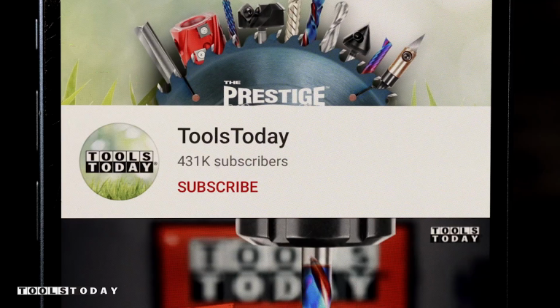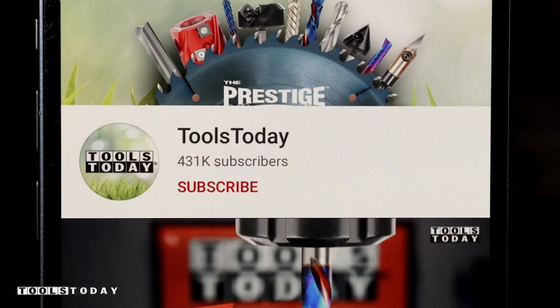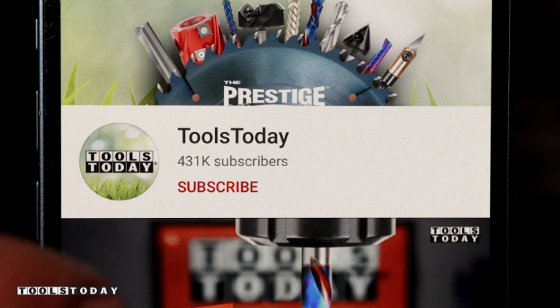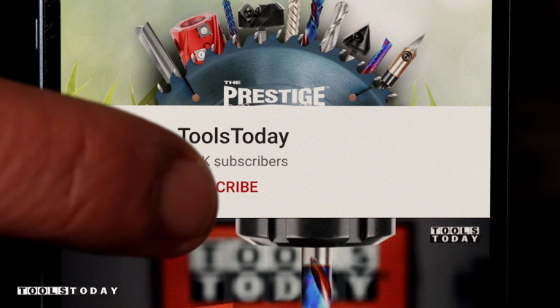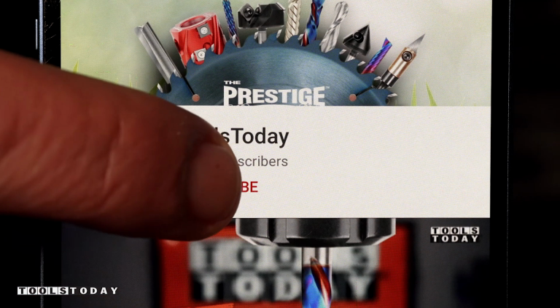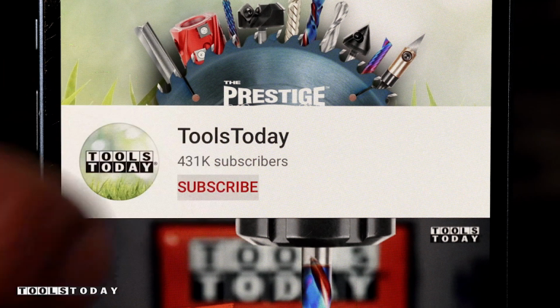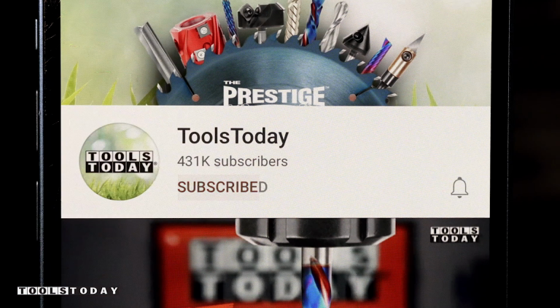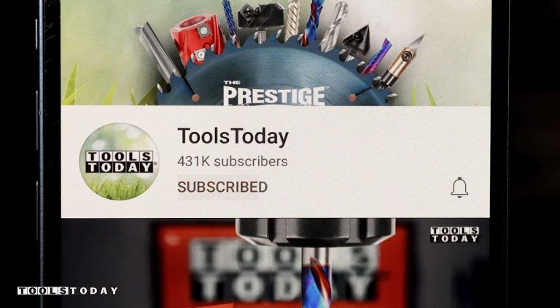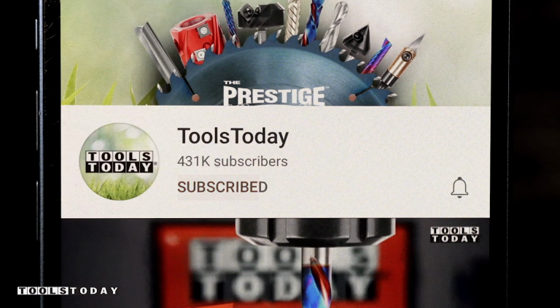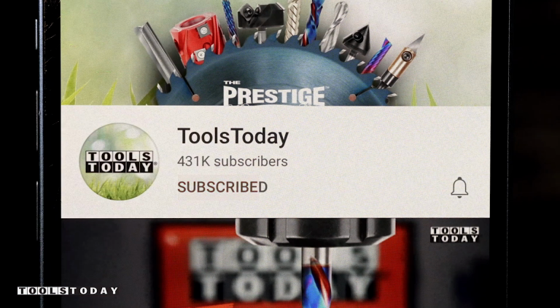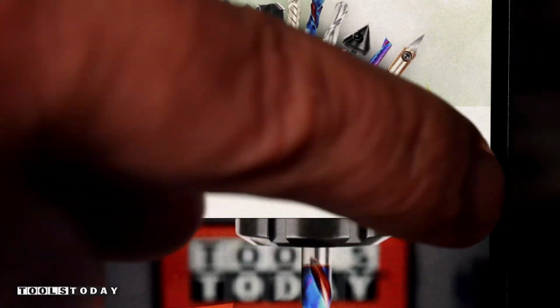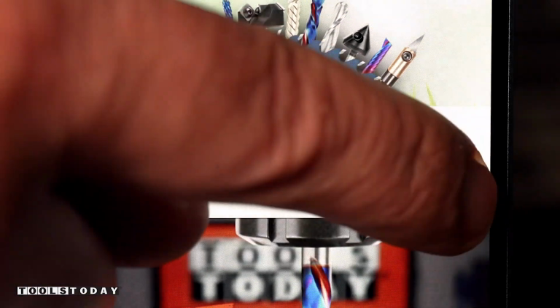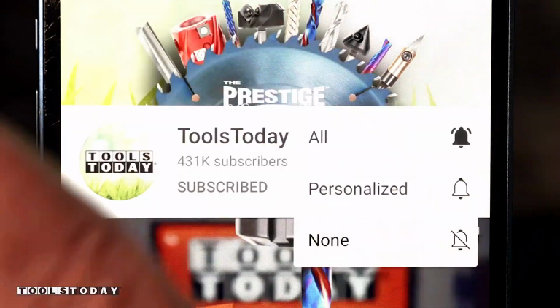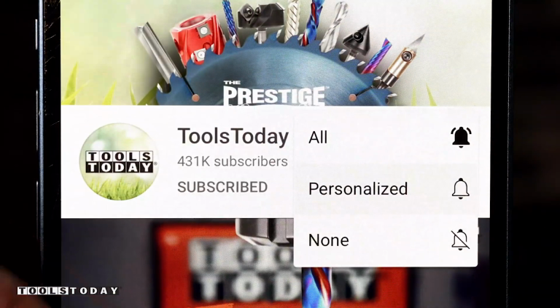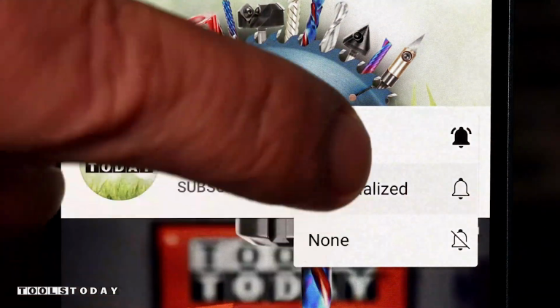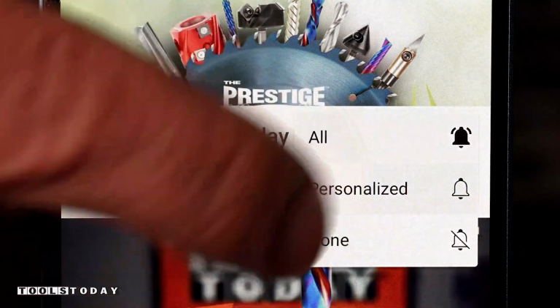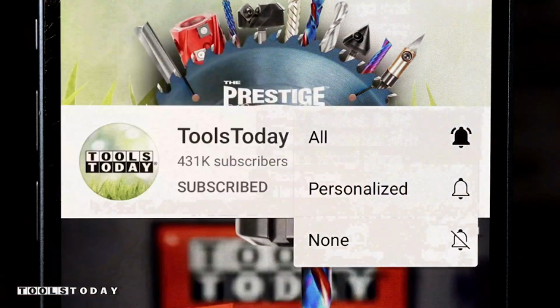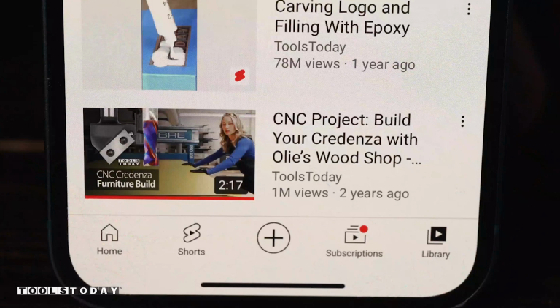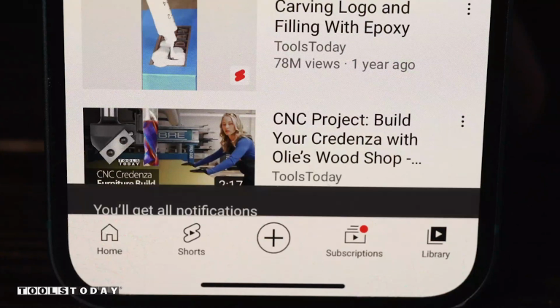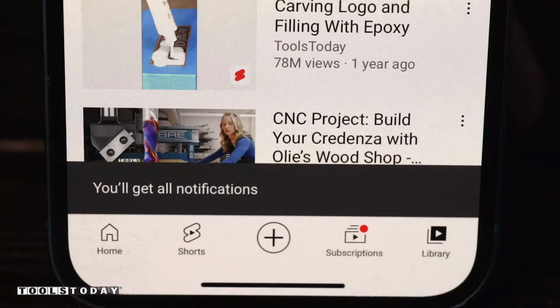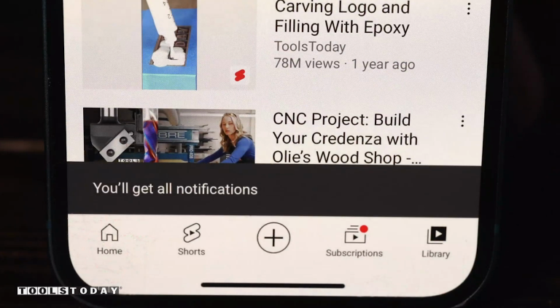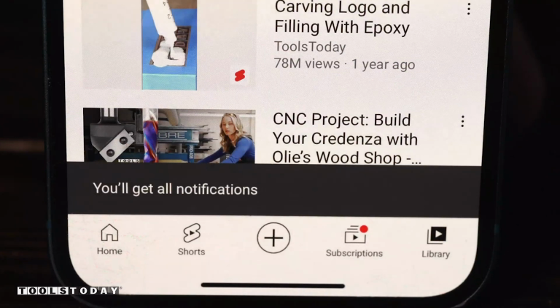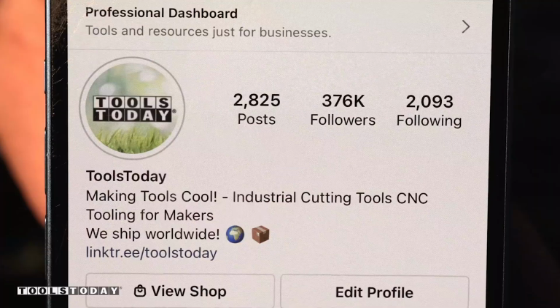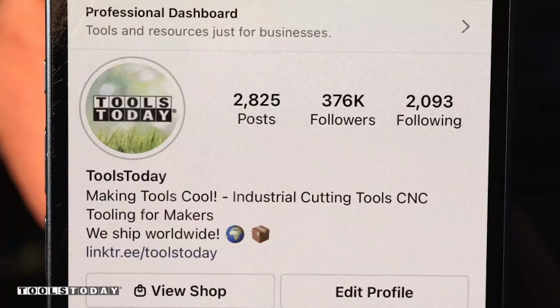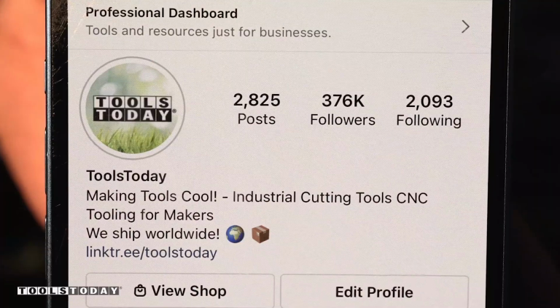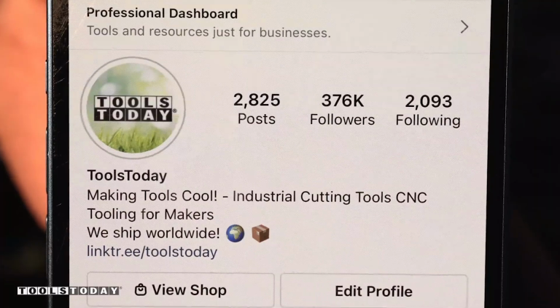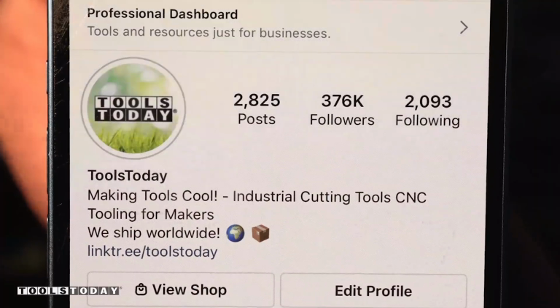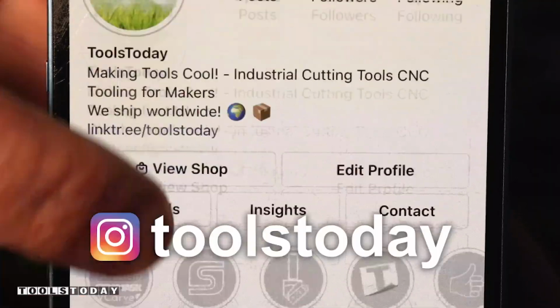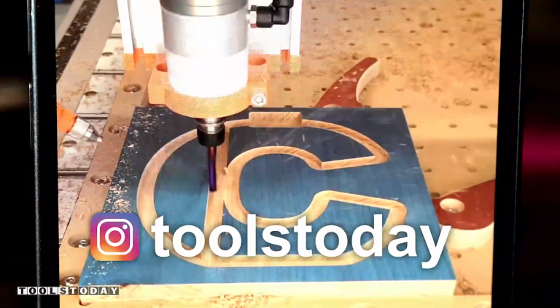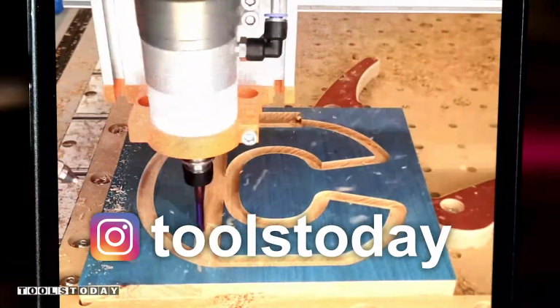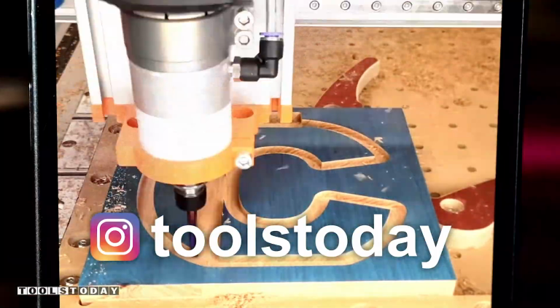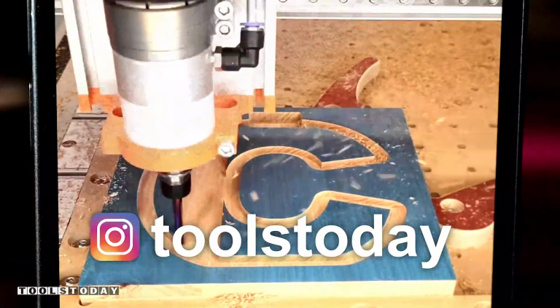If you love this type of content, be sure to subscribe to our channel and hit that bell so you'll be notified of all new videos when they're released. Also, don't forget to follow us on Instagram at Tools Today.